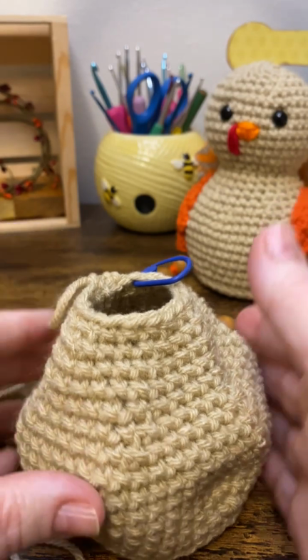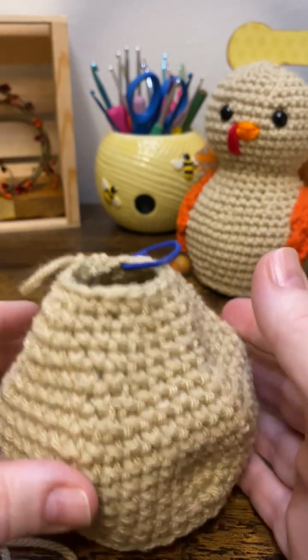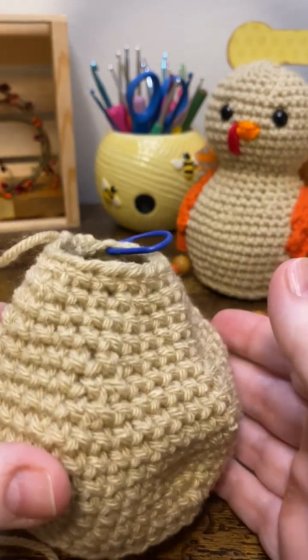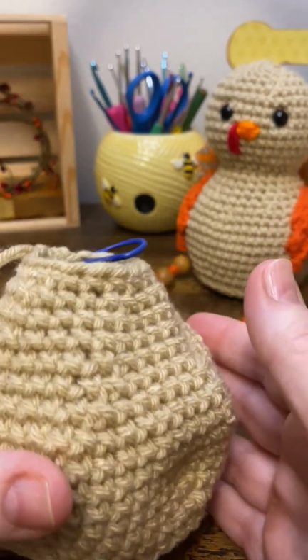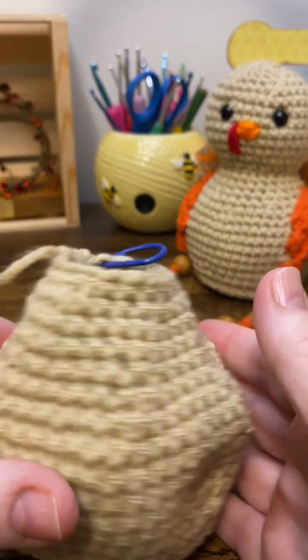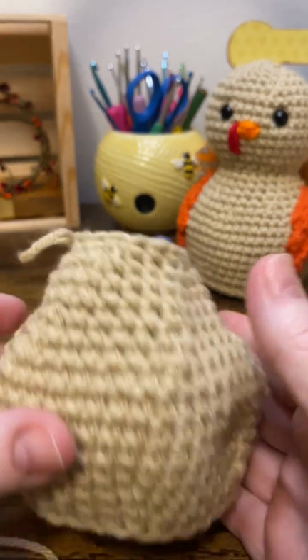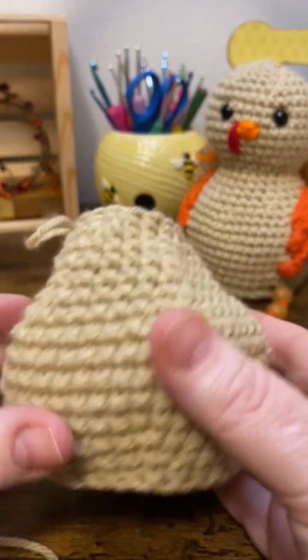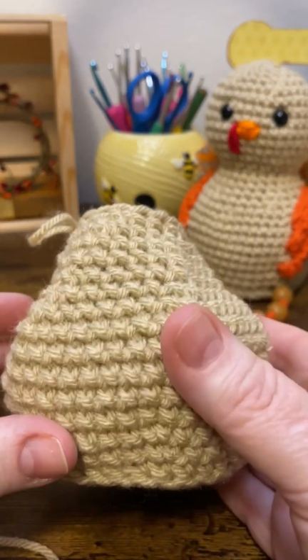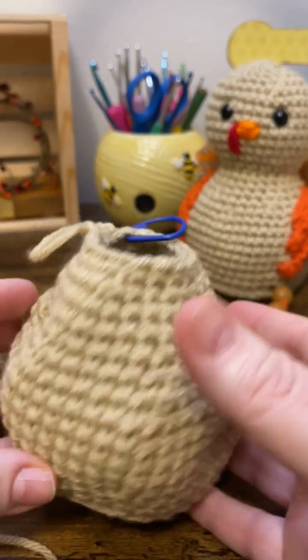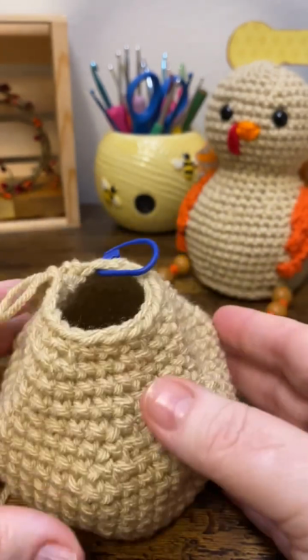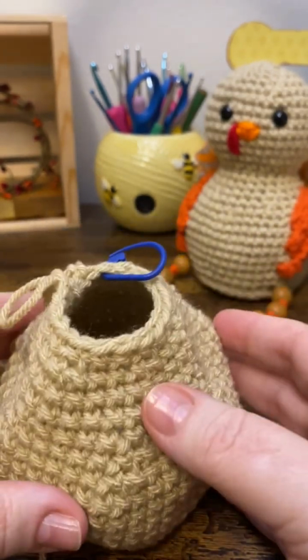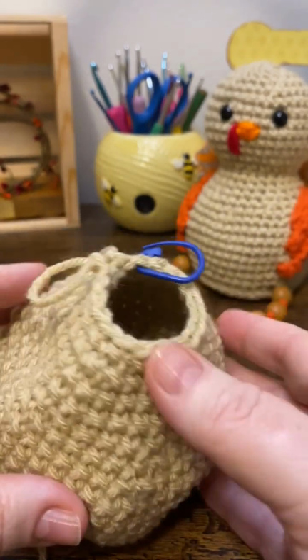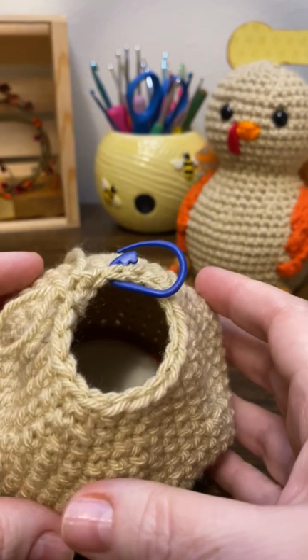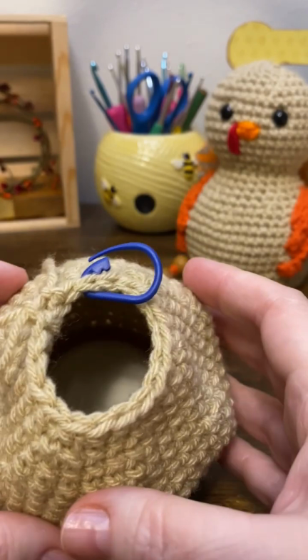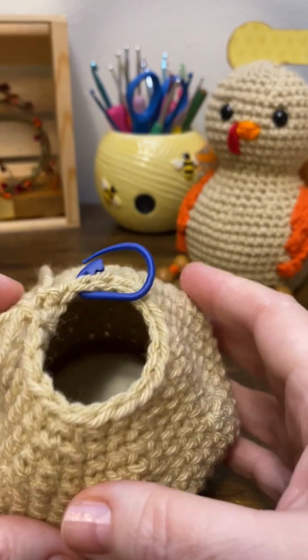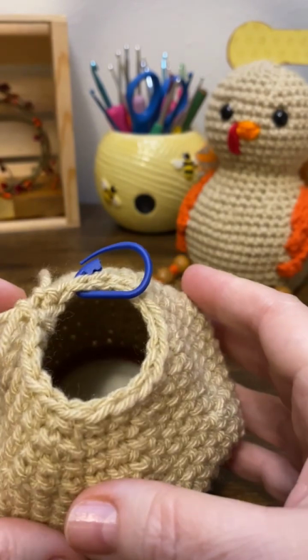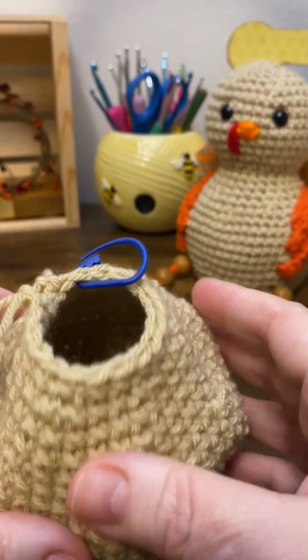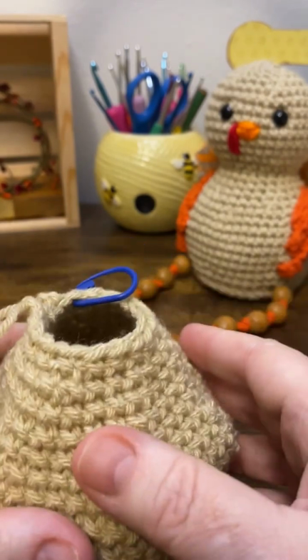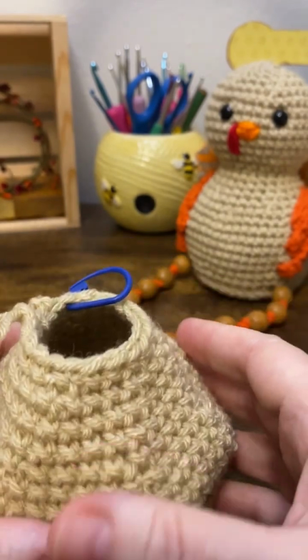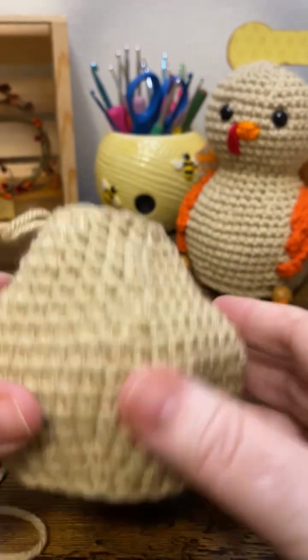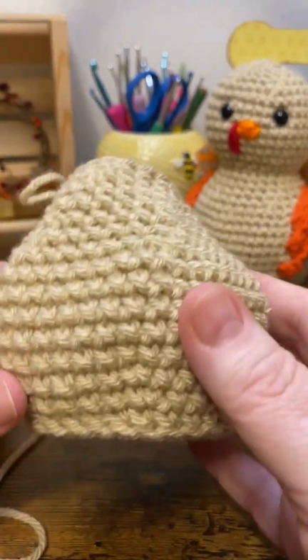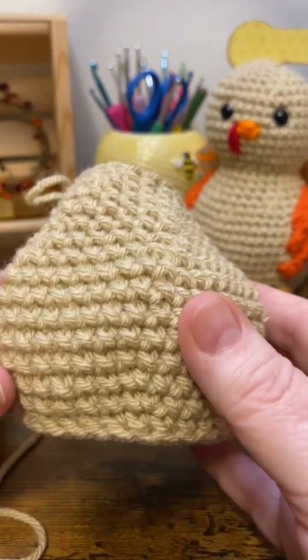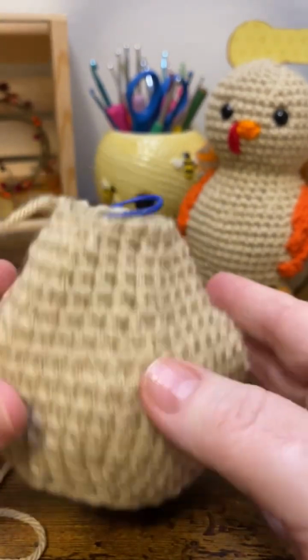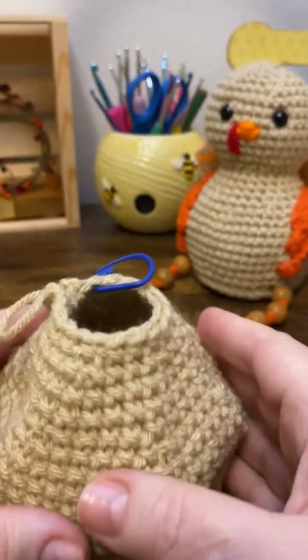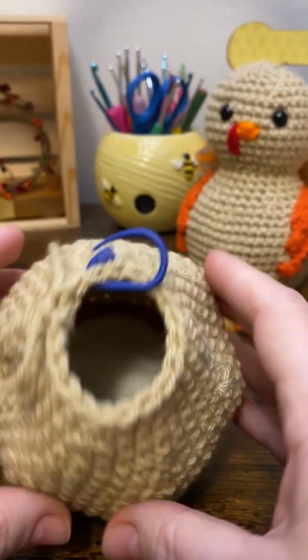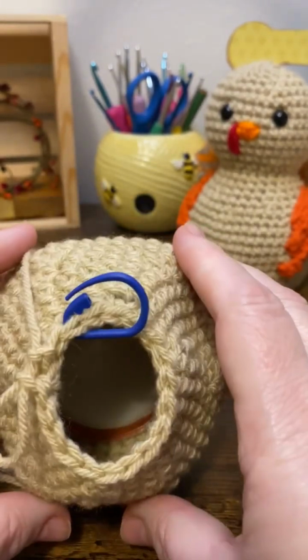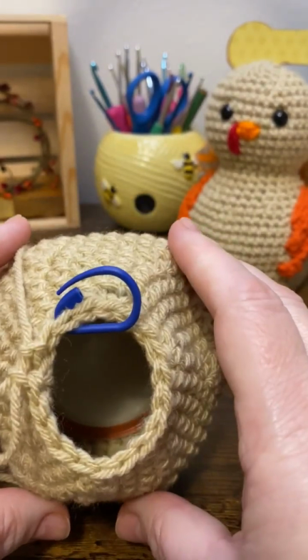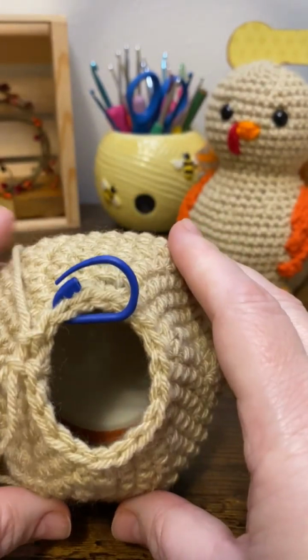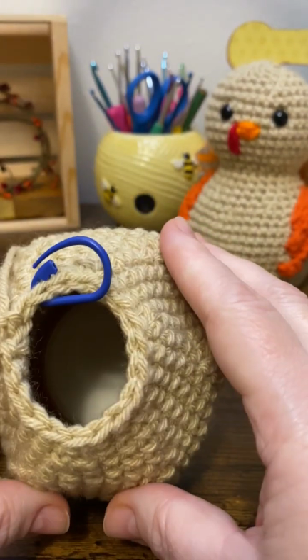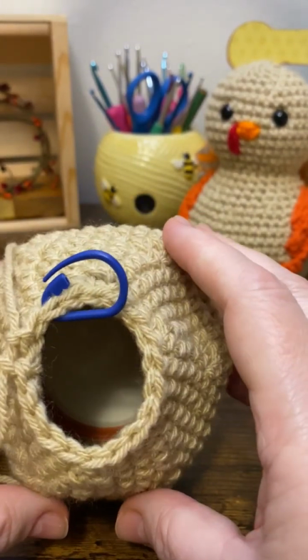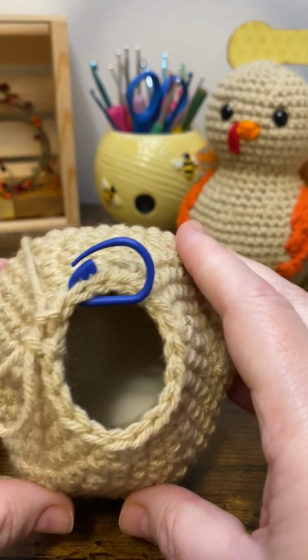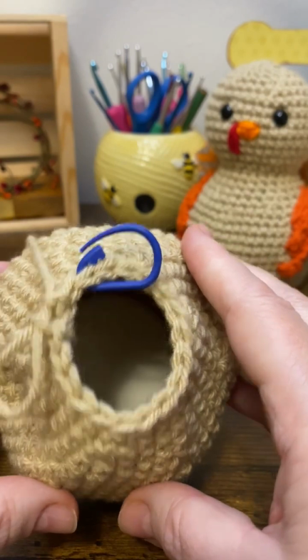I just finished round 21 and I'm ready to add my weights and my stuffing to the bottom part of the body. I've already got my jar lid in there.